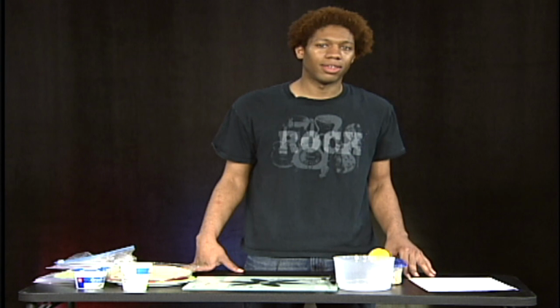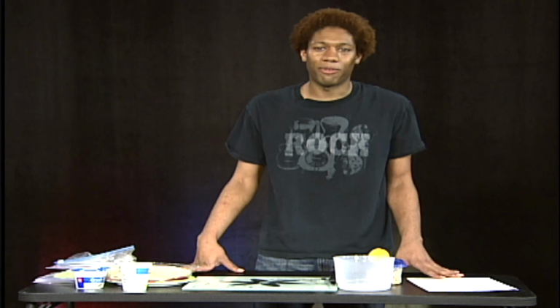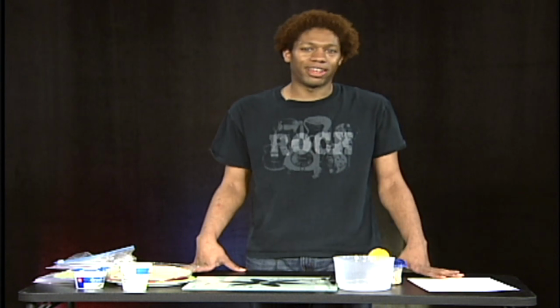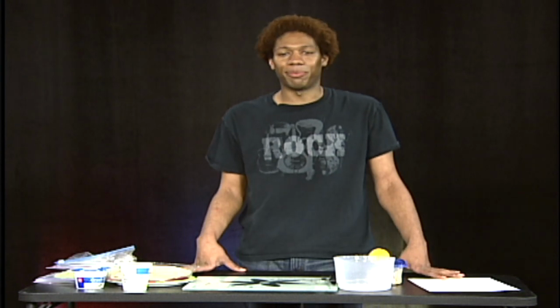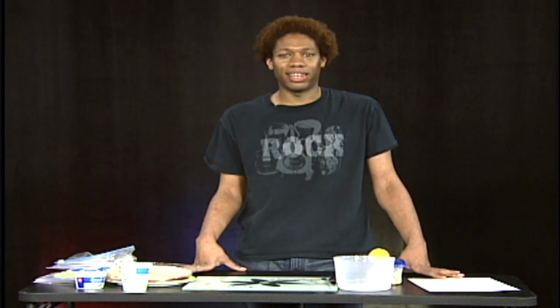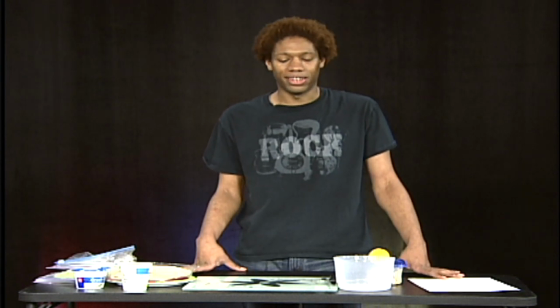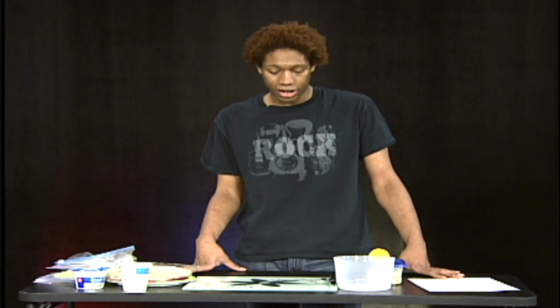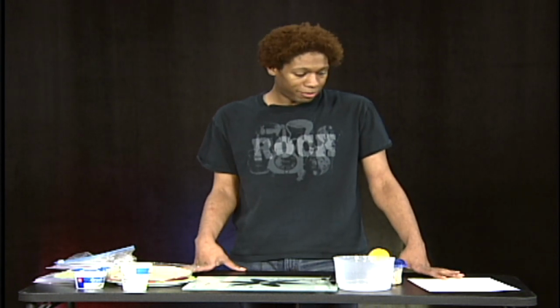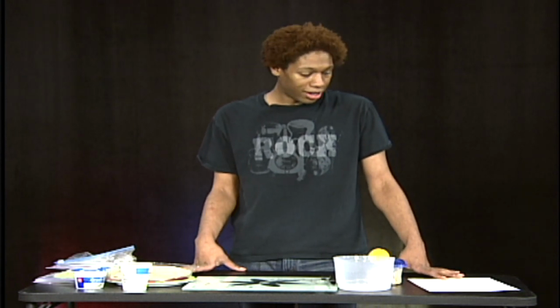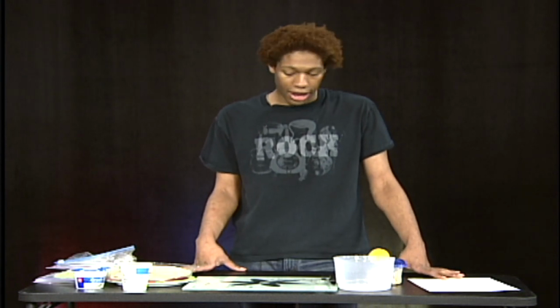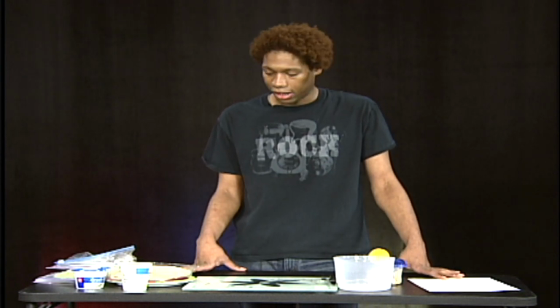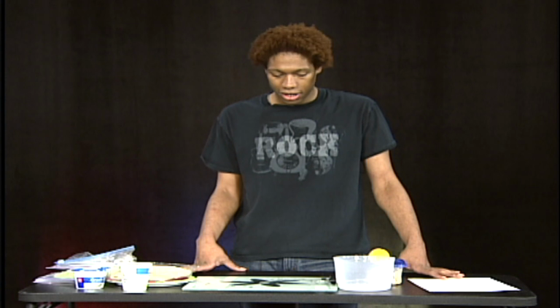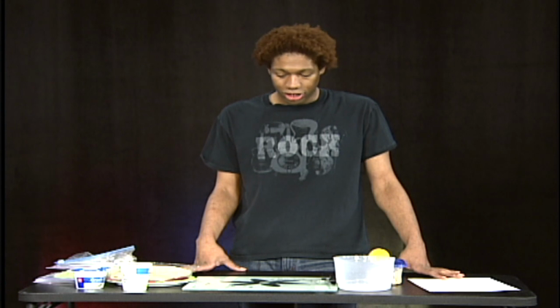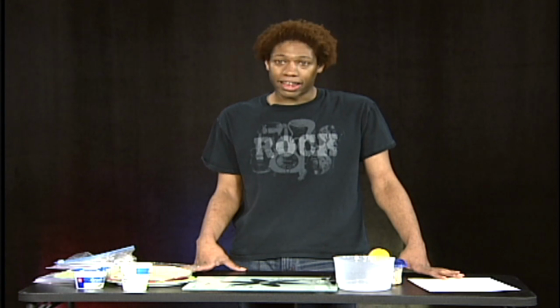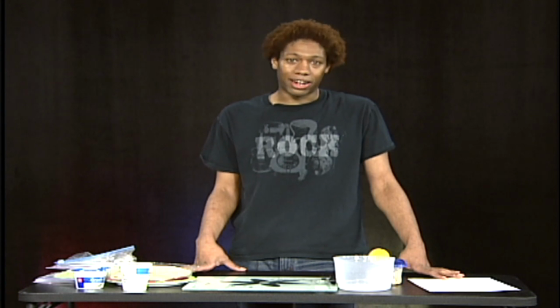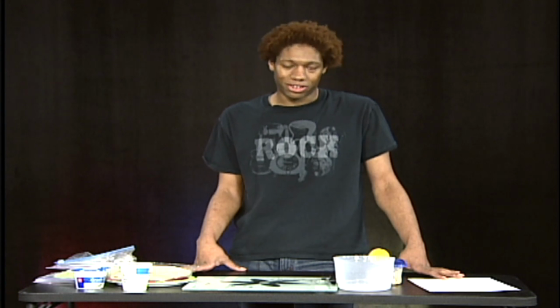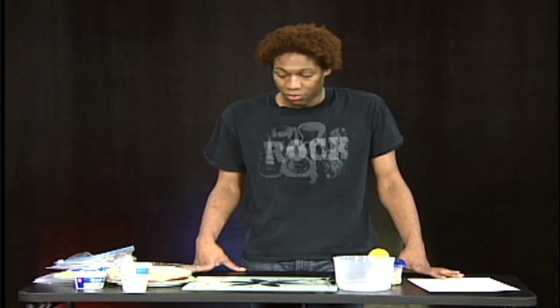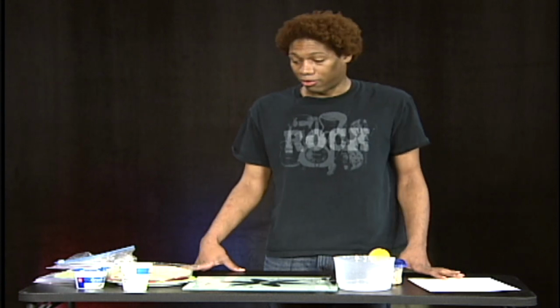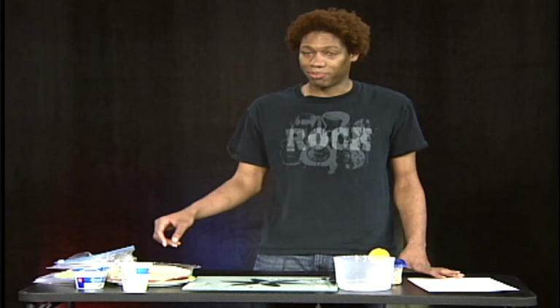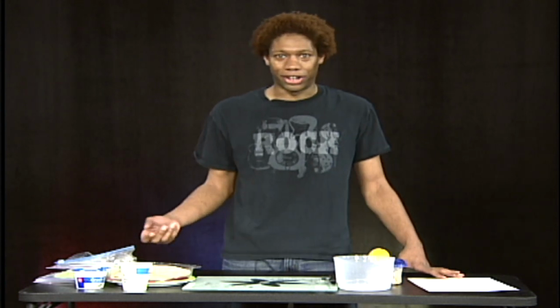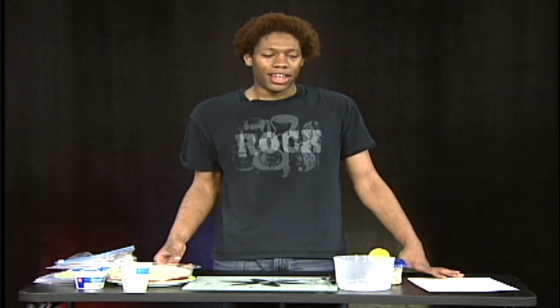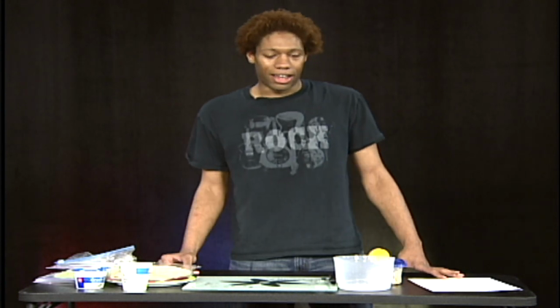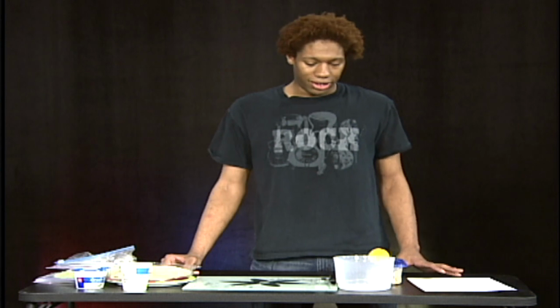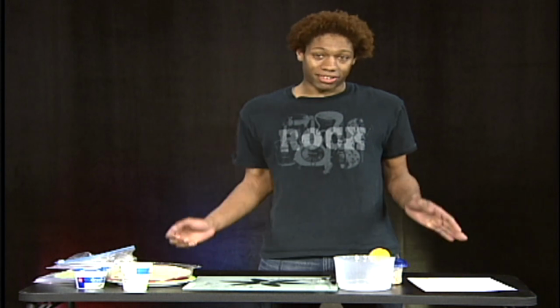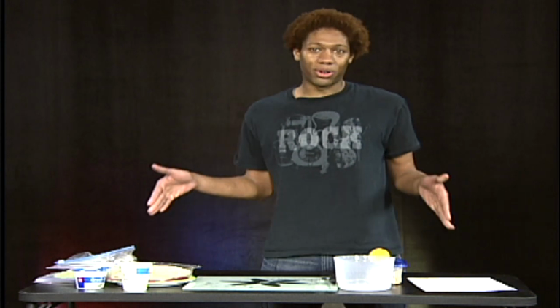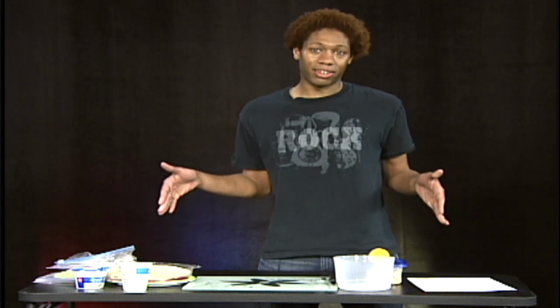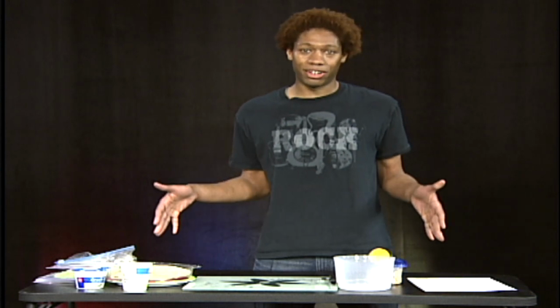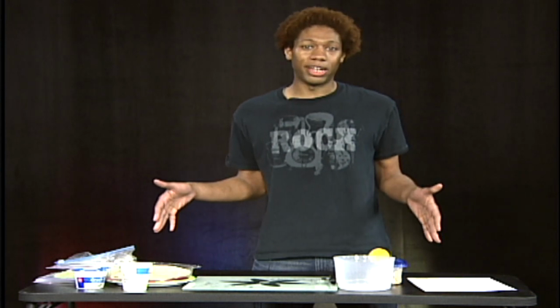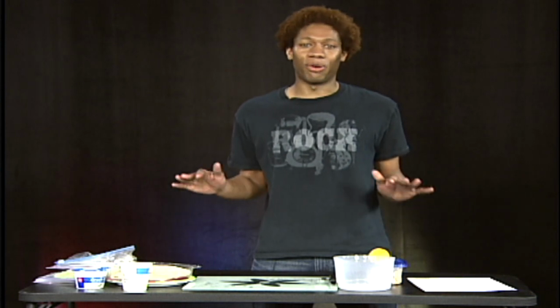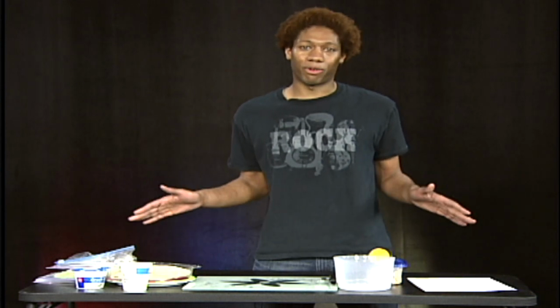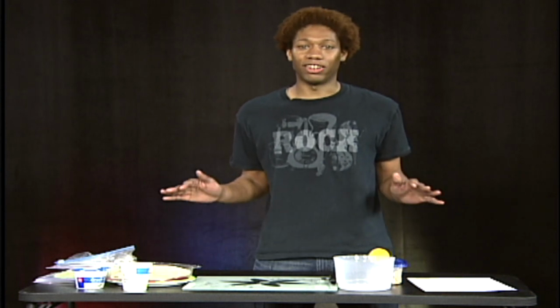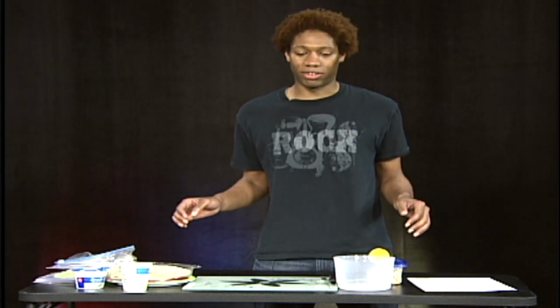Hey, welcome to Lifestyle and I'm your host Casey. Today we're going to be making a chicken salad sandwich with pita bread. This is a no-cook session, meaning that you don't need a microwave and you don't need a stove.